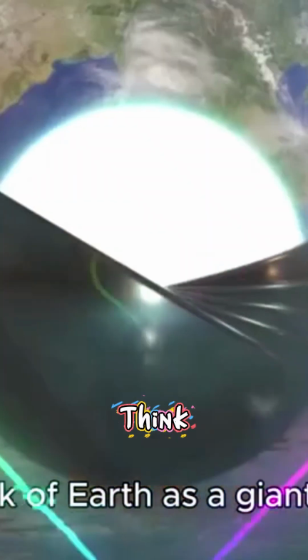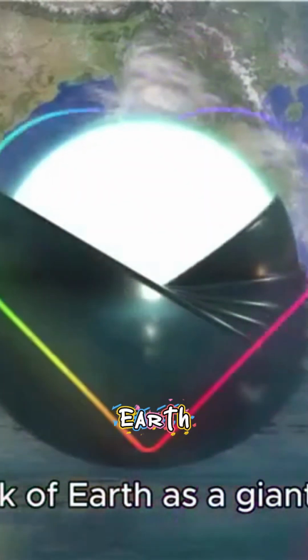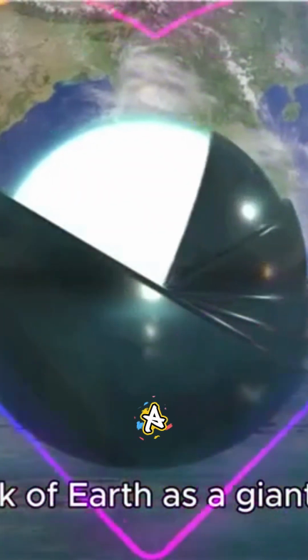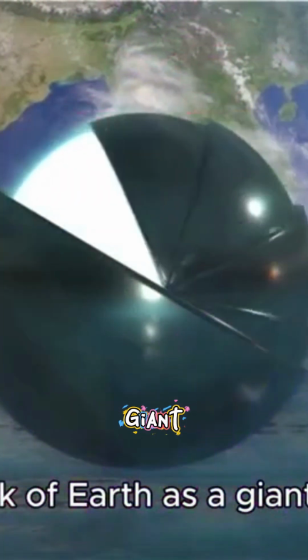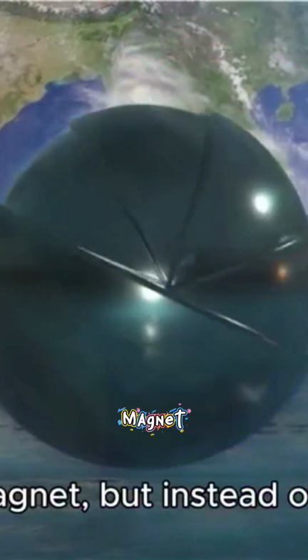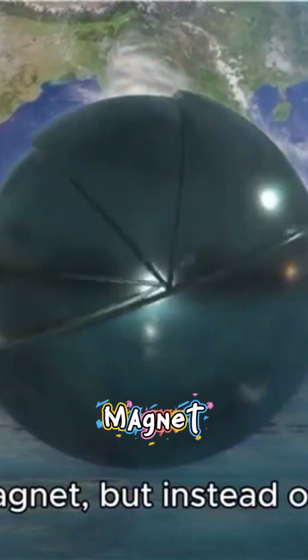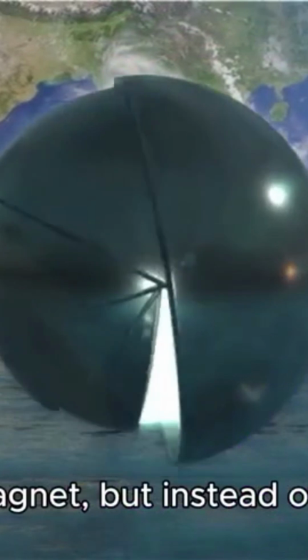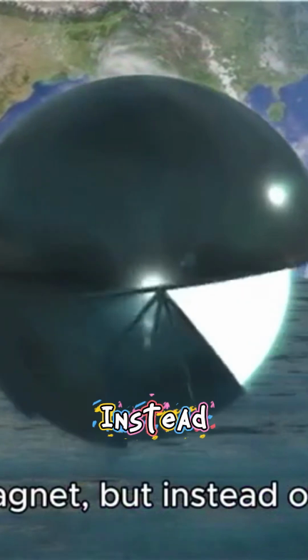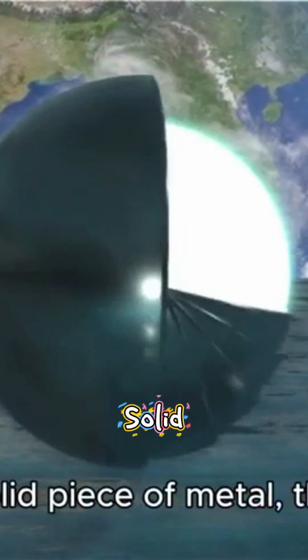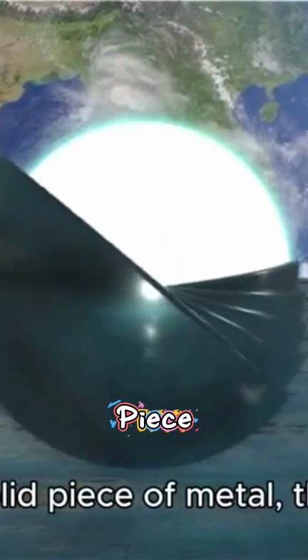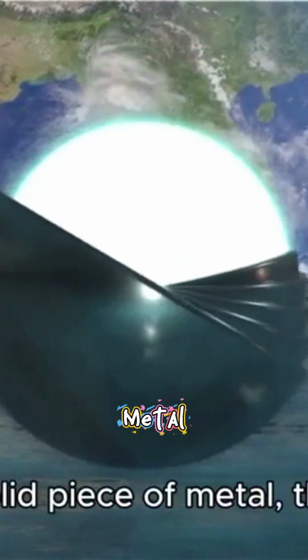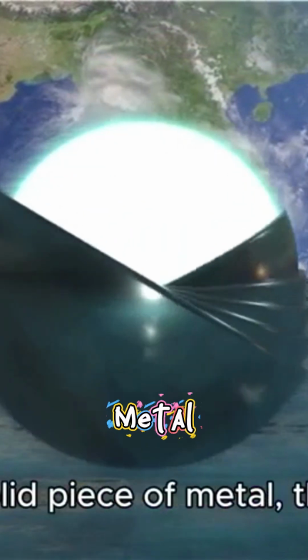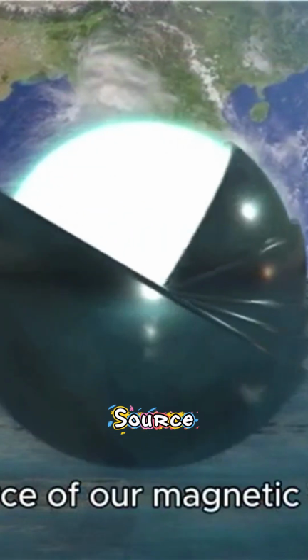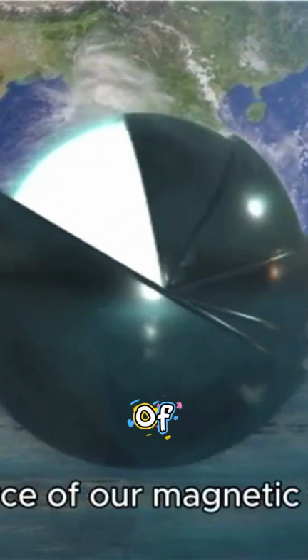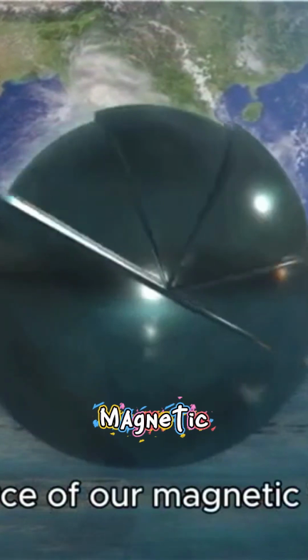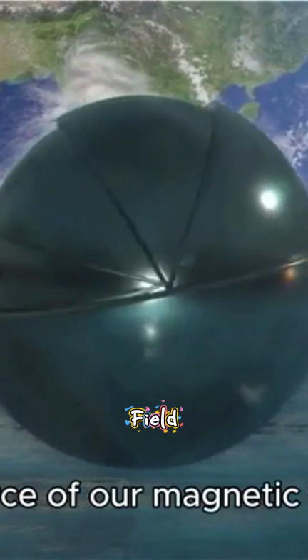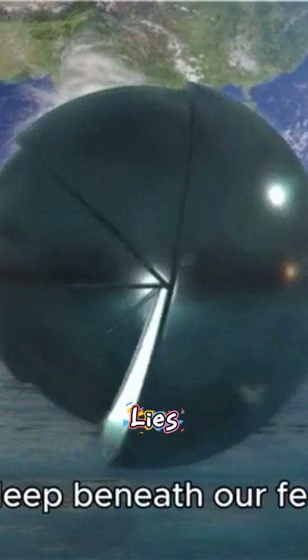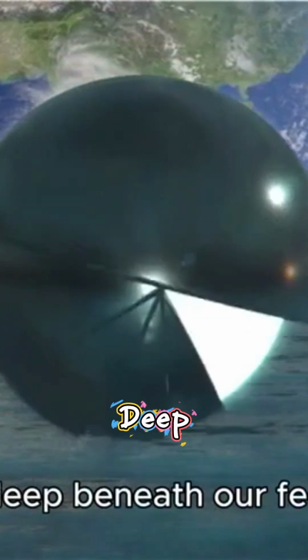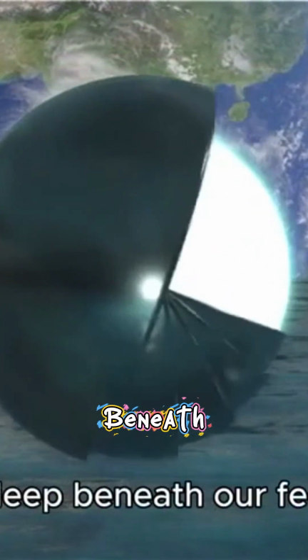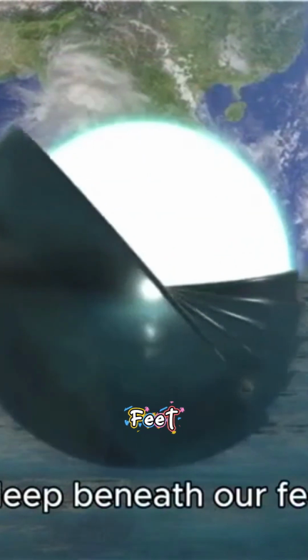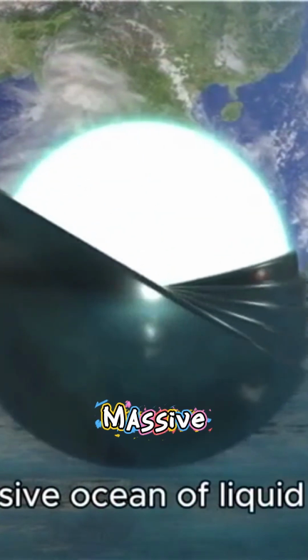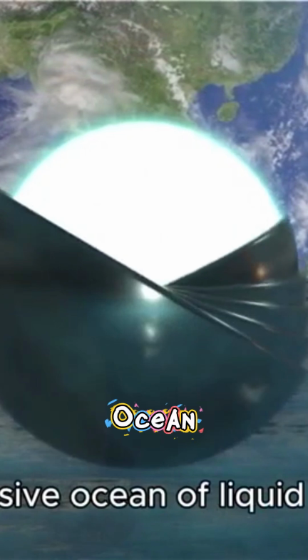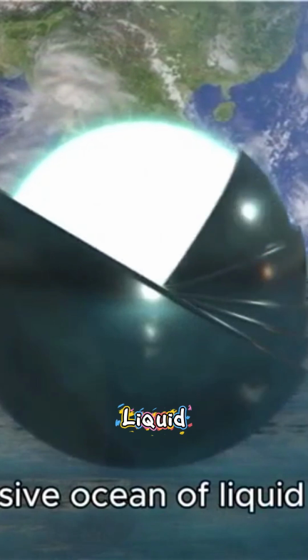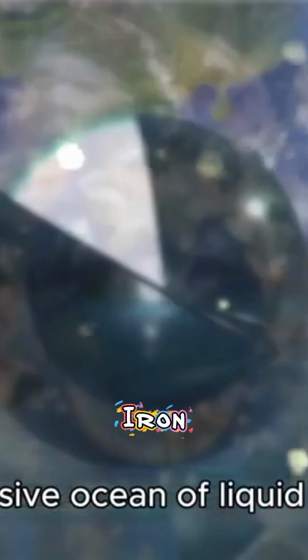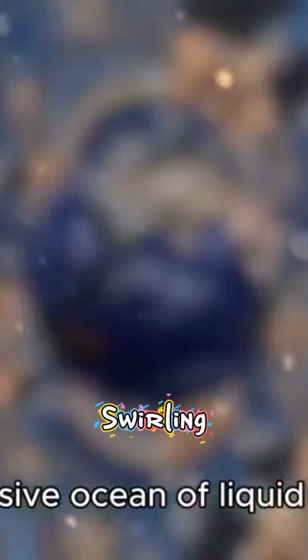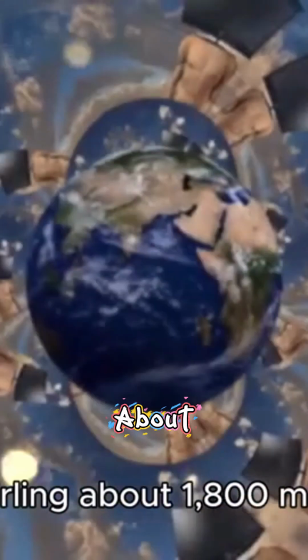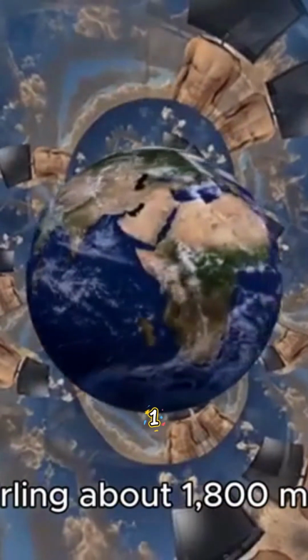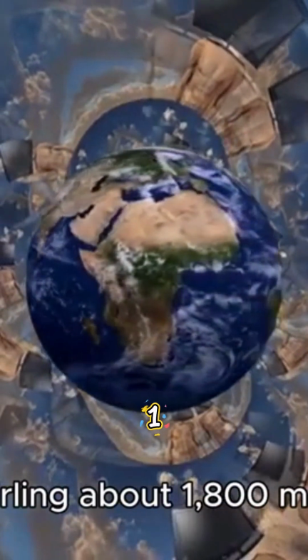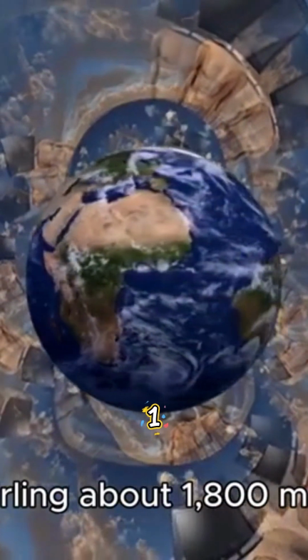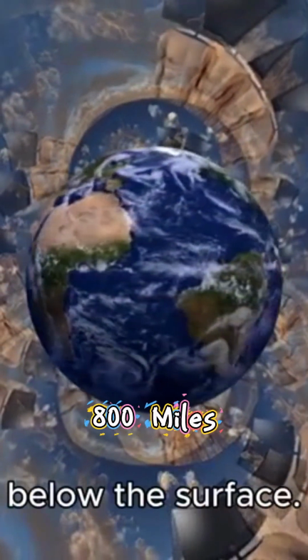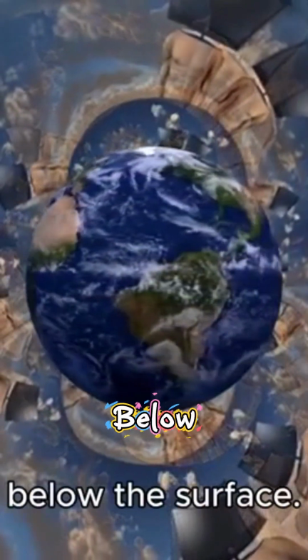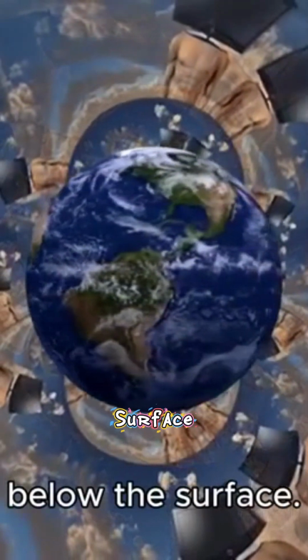Think of Earth as a giant bar magnet, but instead of a solid piece of metal, the source of our magnetic field lies deep beneath our feet — a massive ocean of liquid iron swirling about 1,800 miles below the surface.